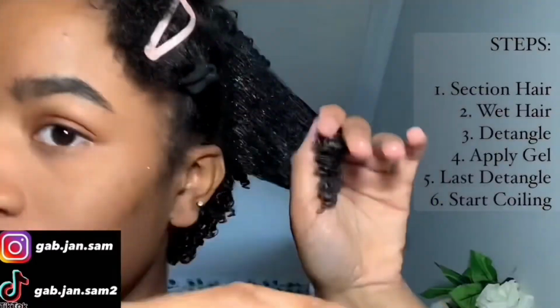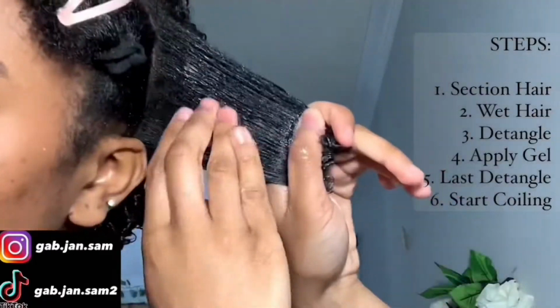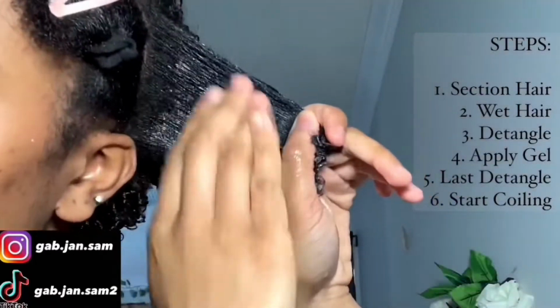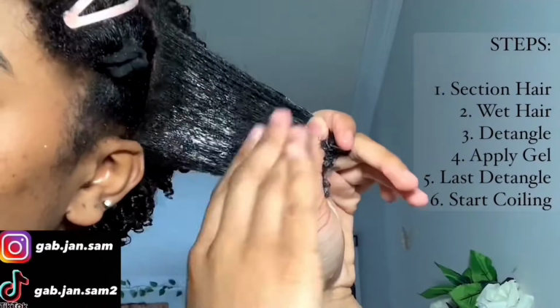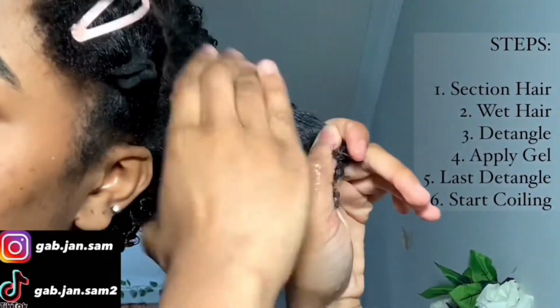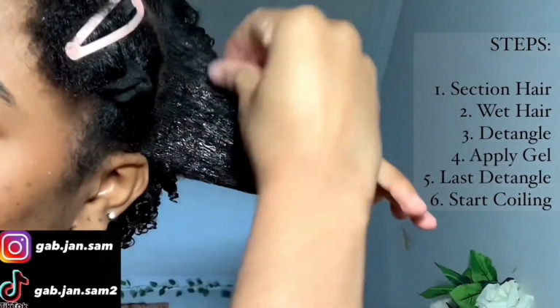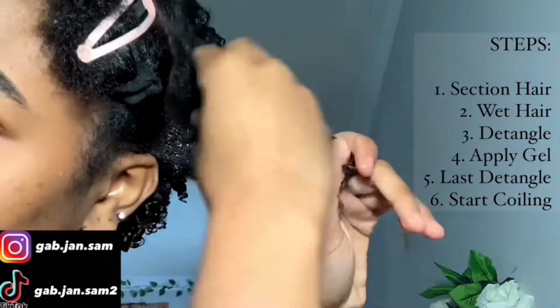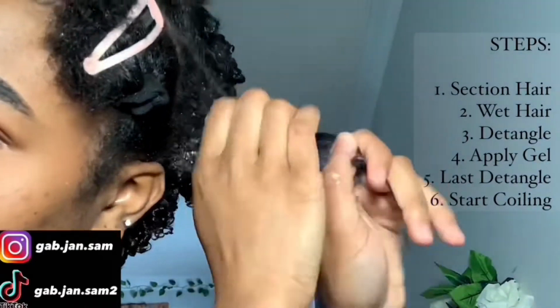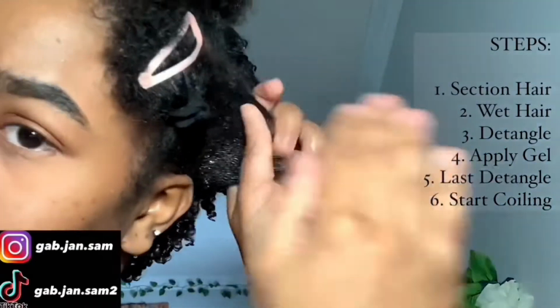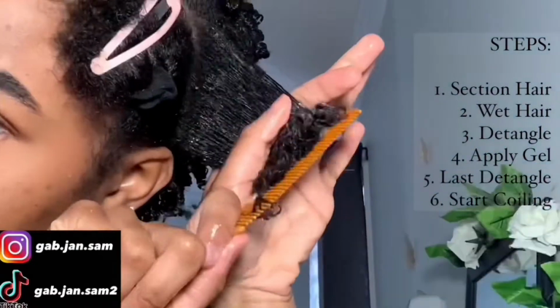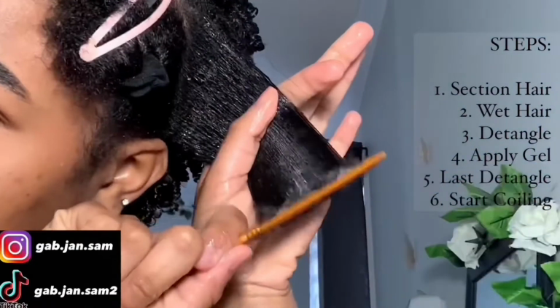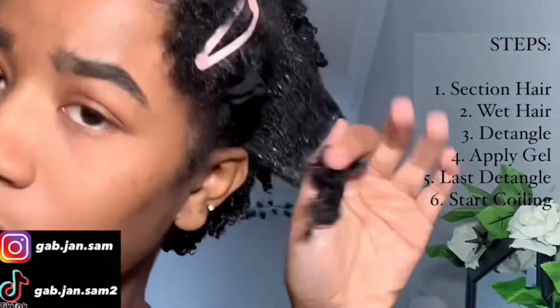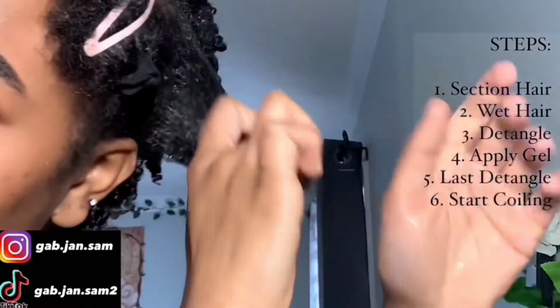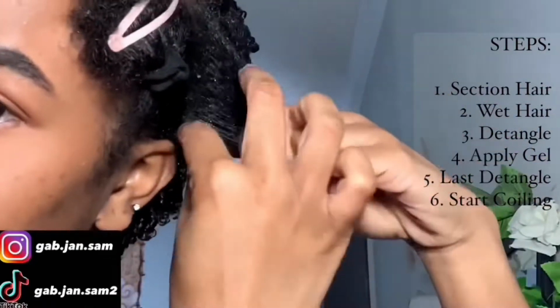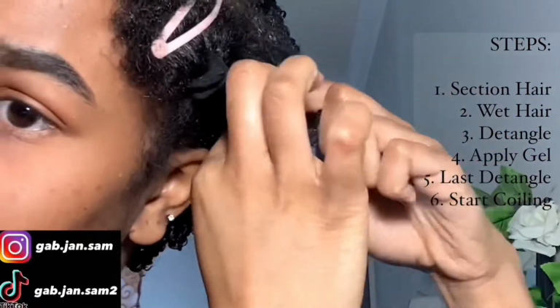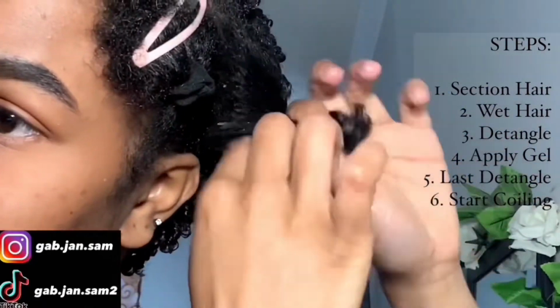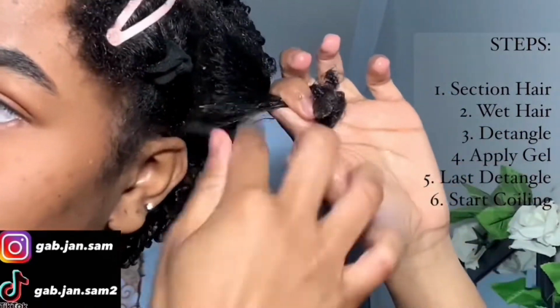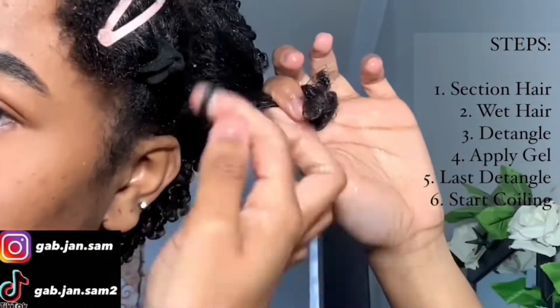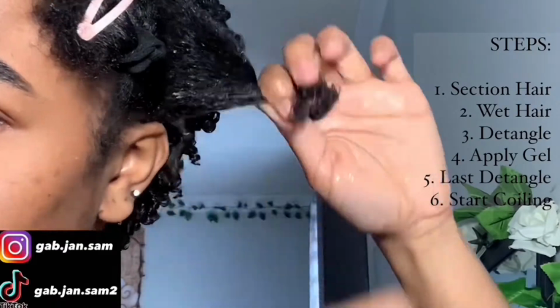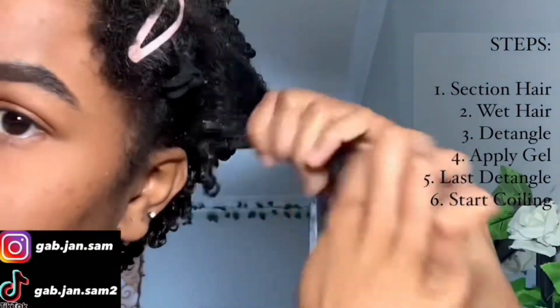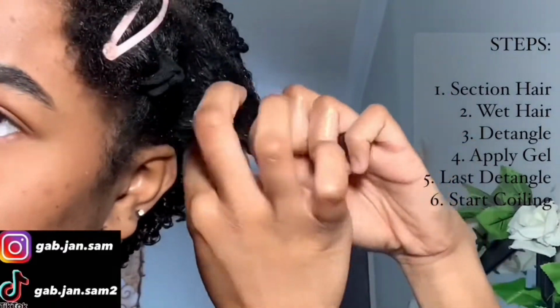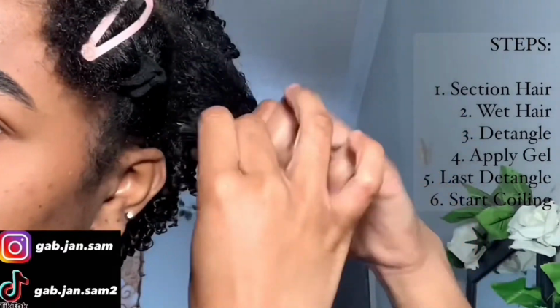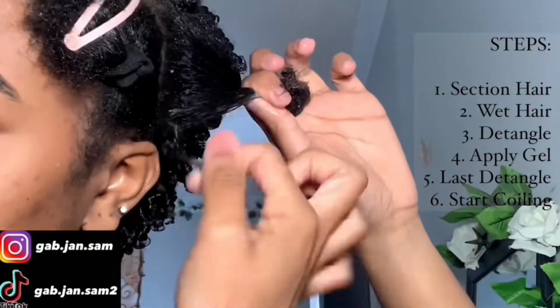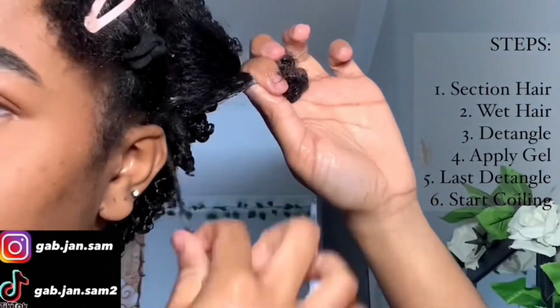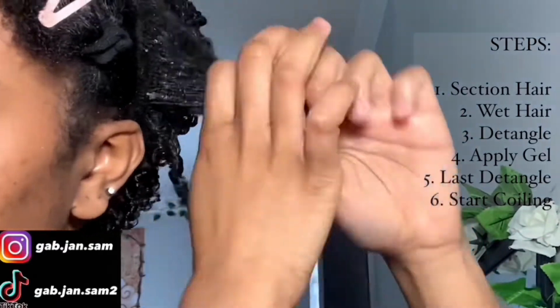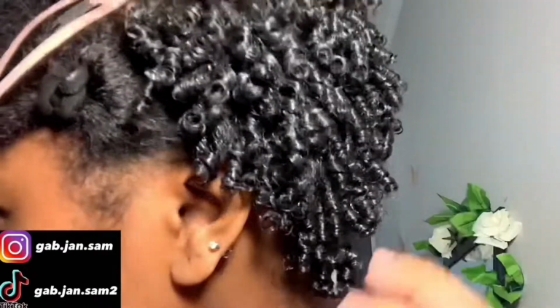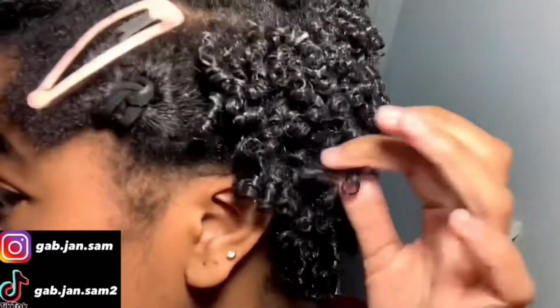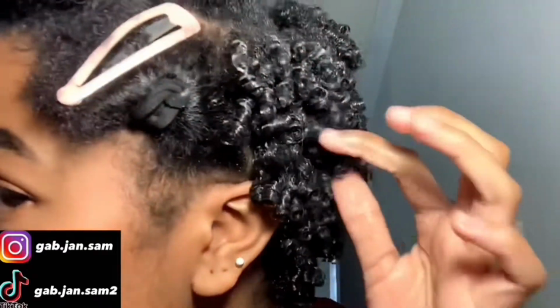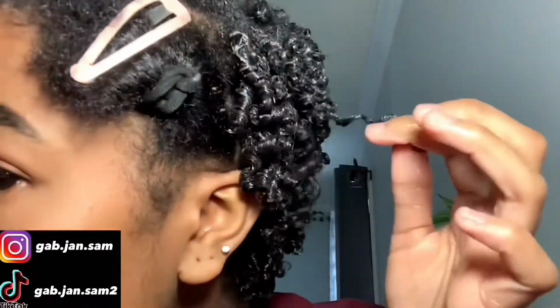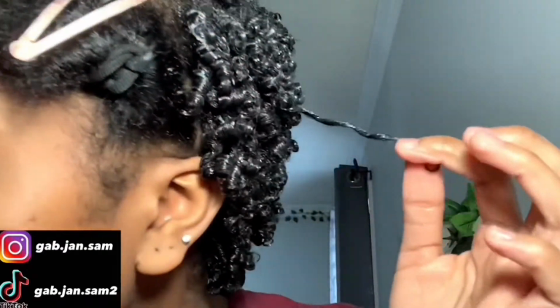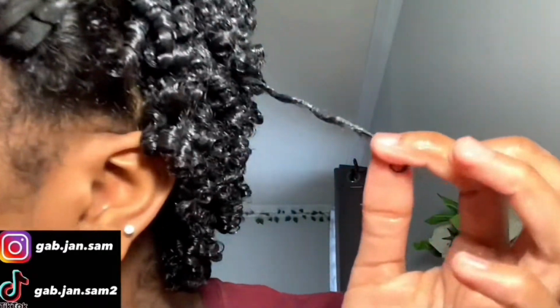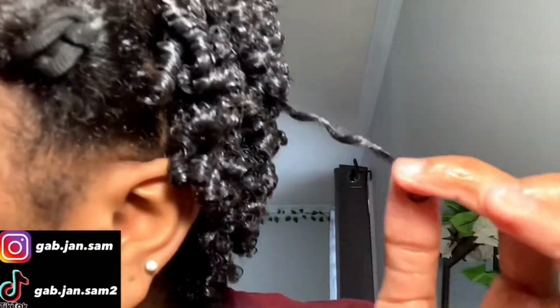As y'all can see, I start off by detangling my hair first, then applying gel, and once I put the gel through I detangle it again just to make sure the gel is evenly distributed throughout the section.